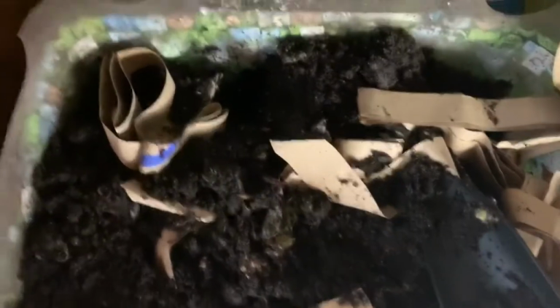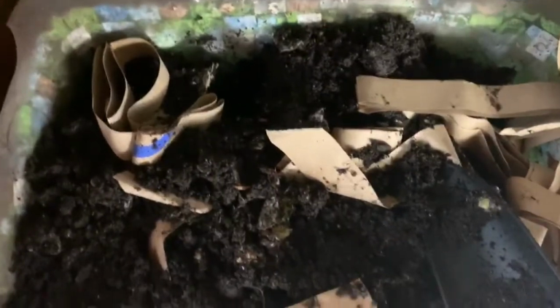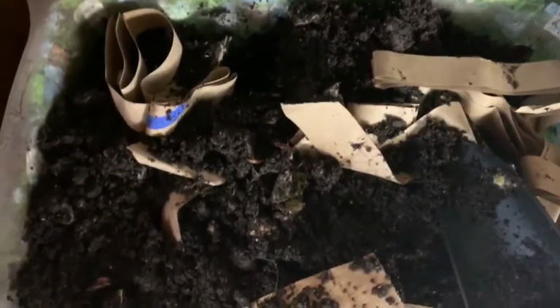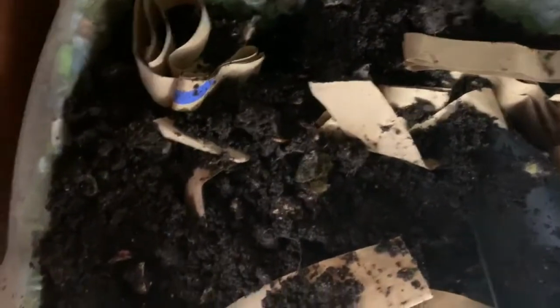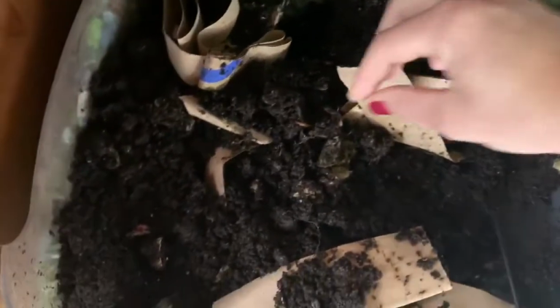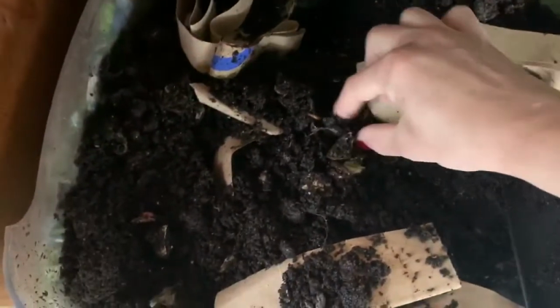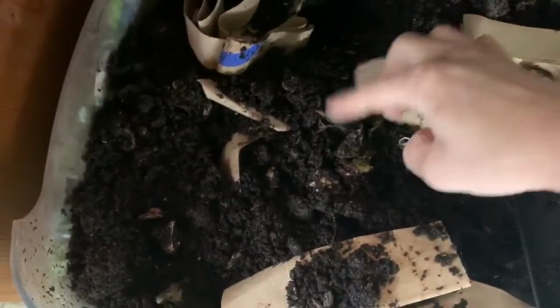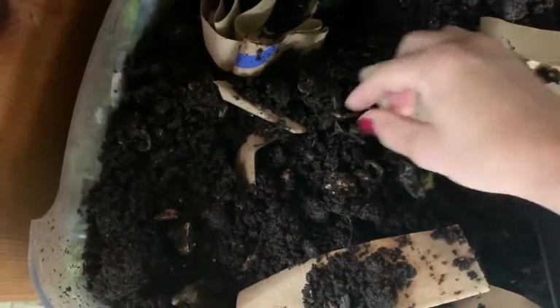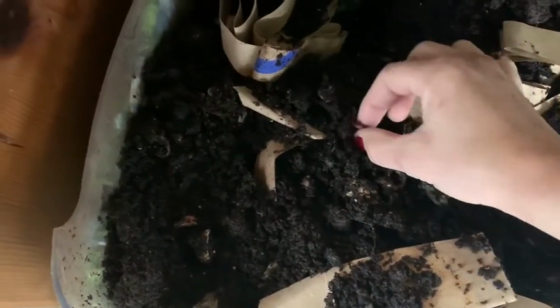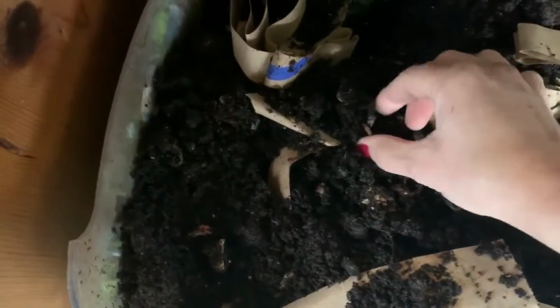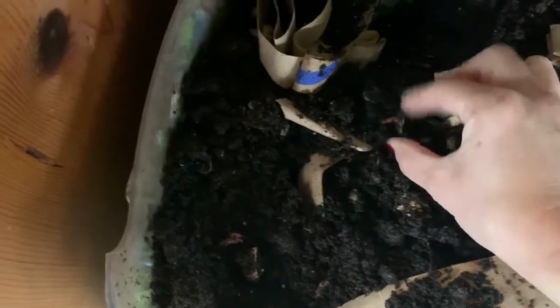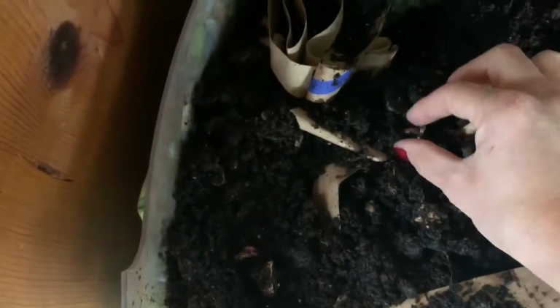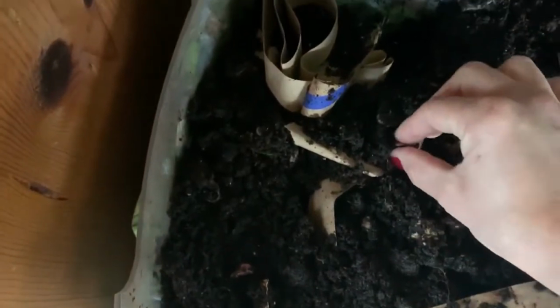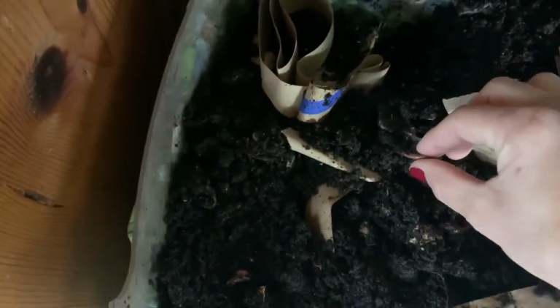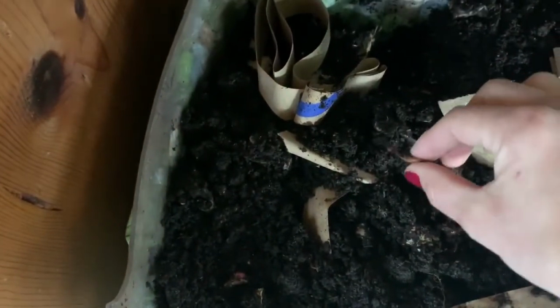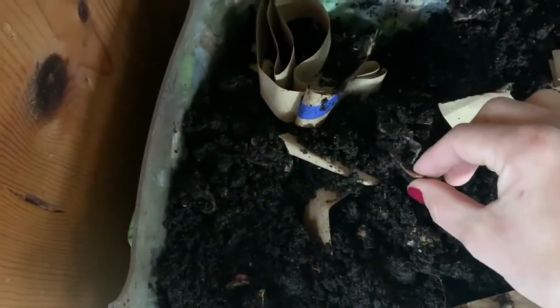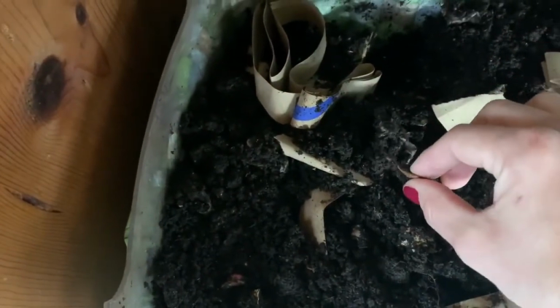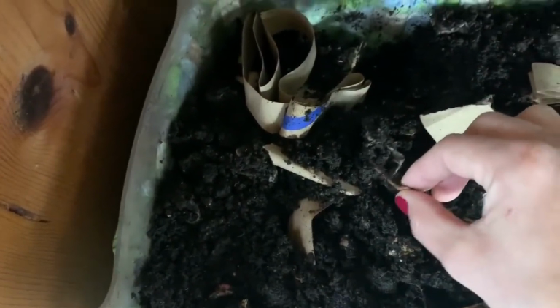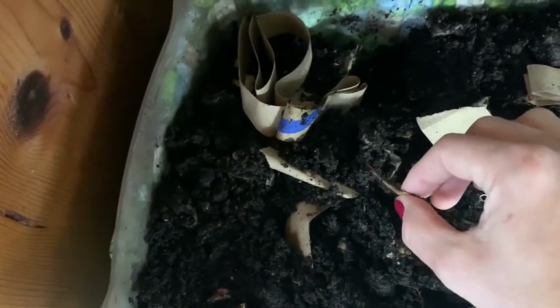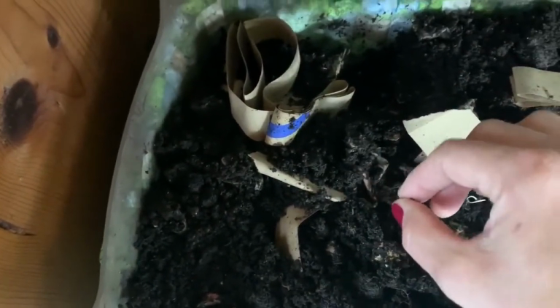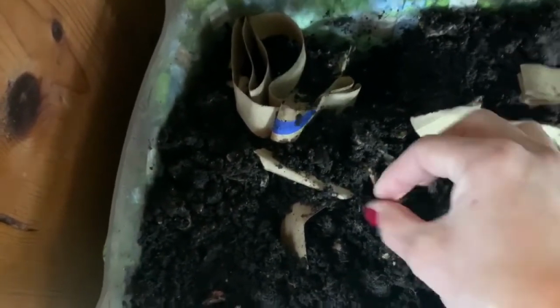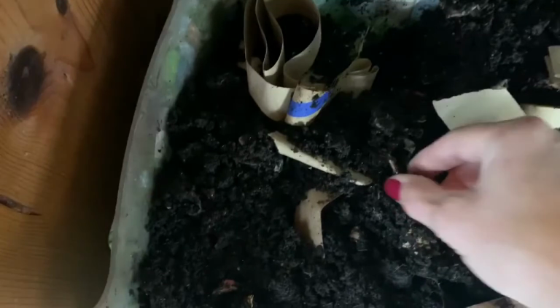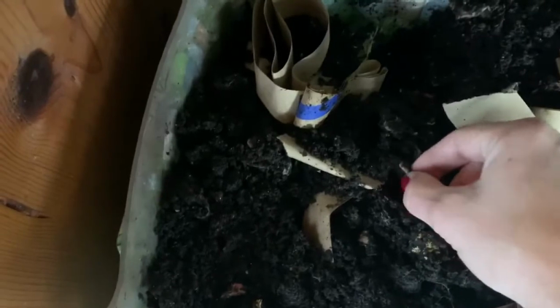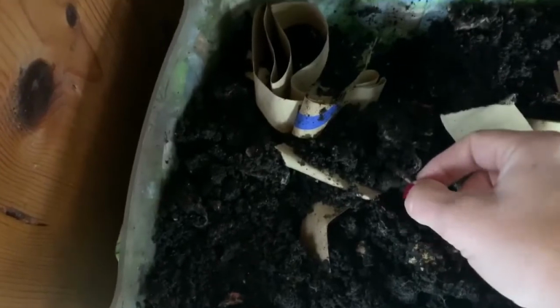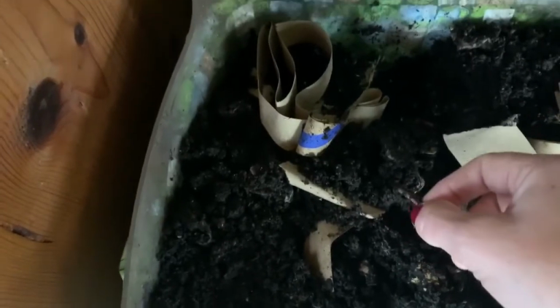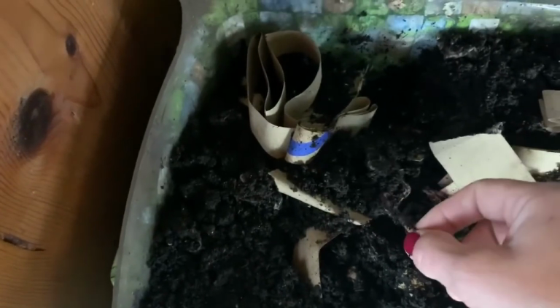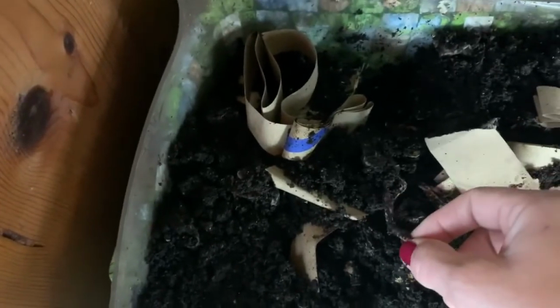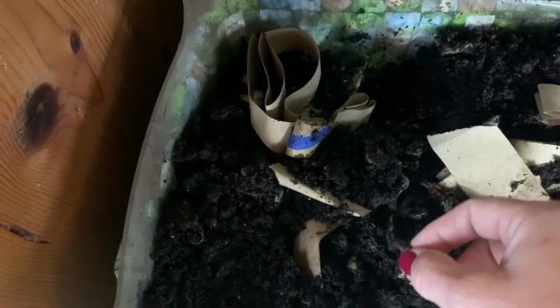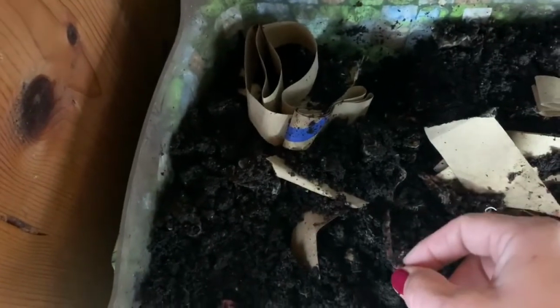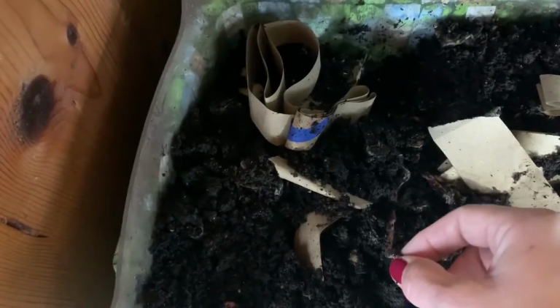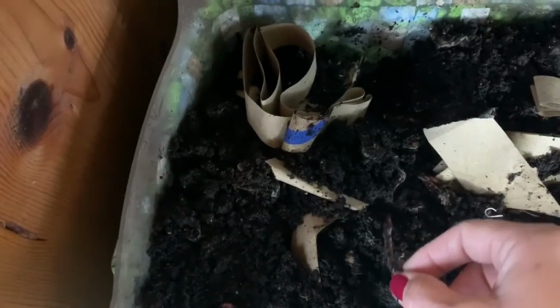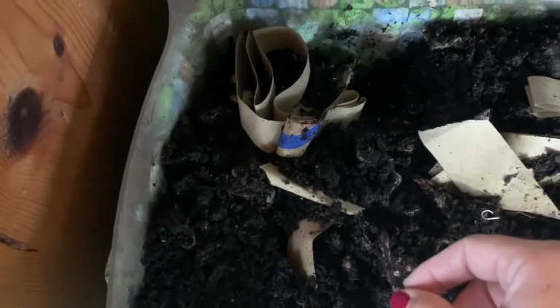I also want to show you some worms. They have some interesting adaptations as well. So as you can see, as I try to pull this worm out, he's grabbing onto the dirt to try to keep from being pulled out.